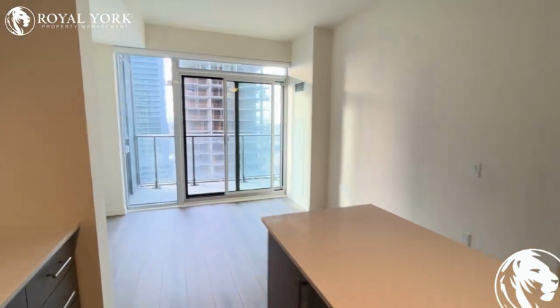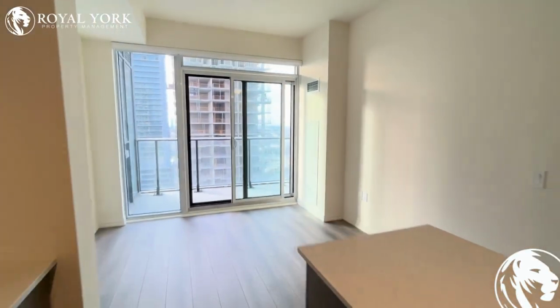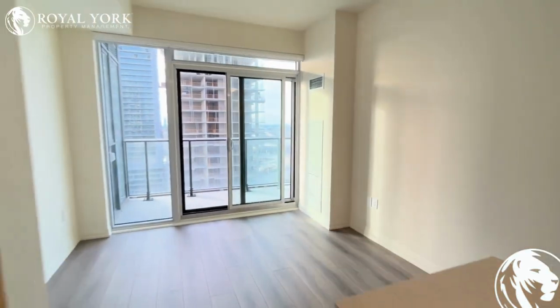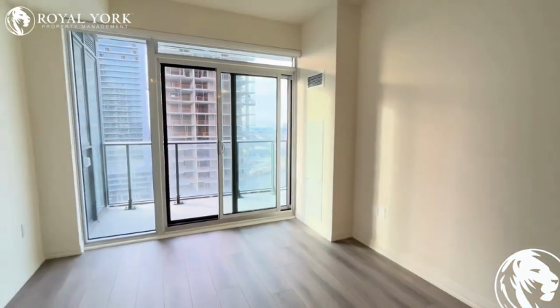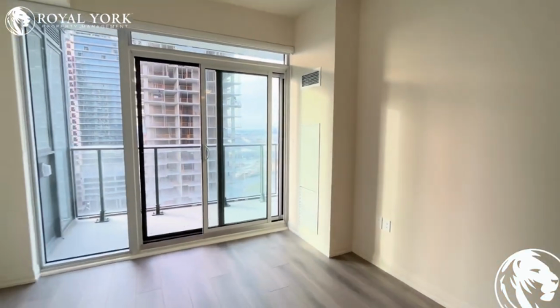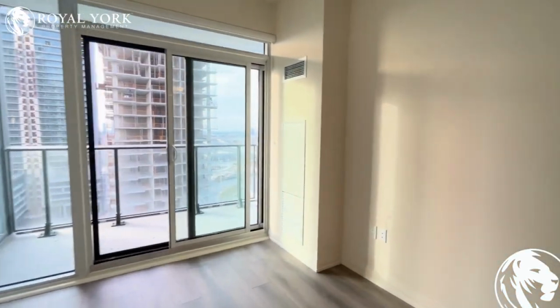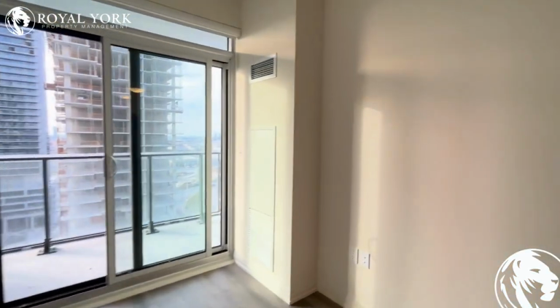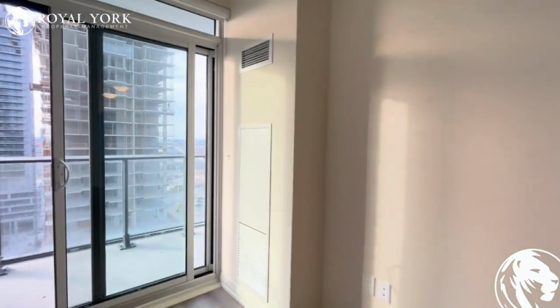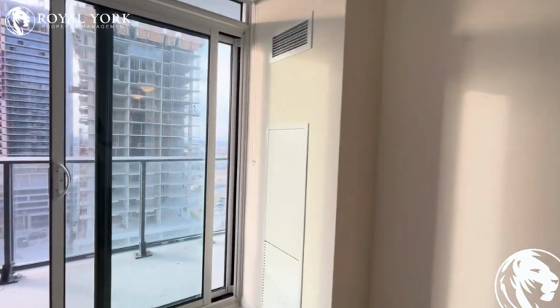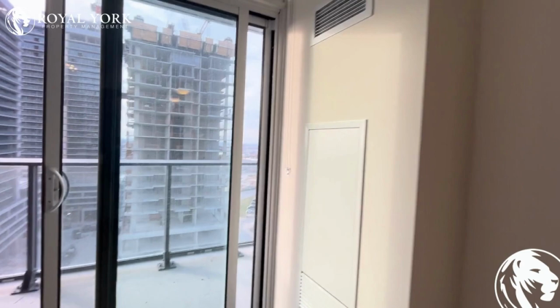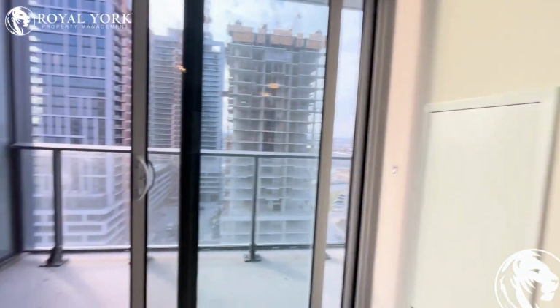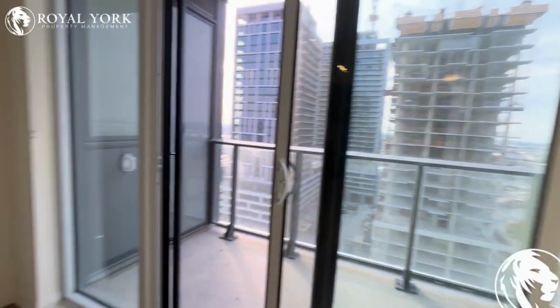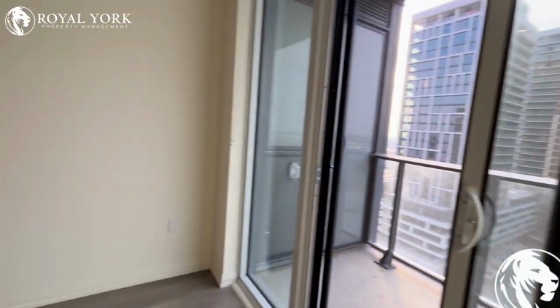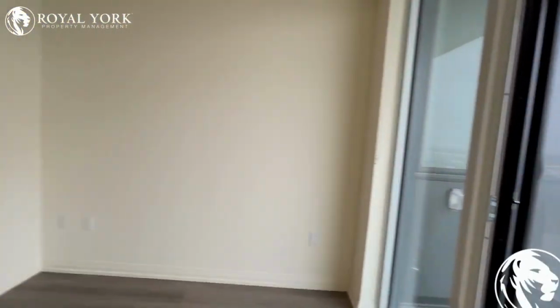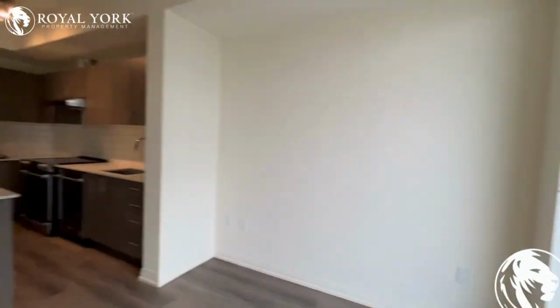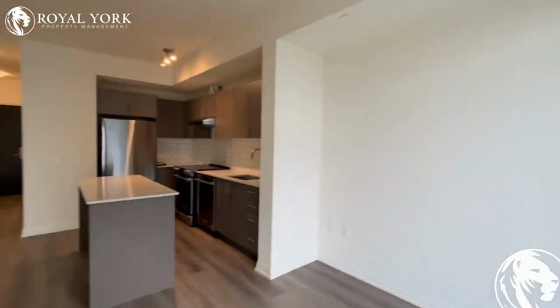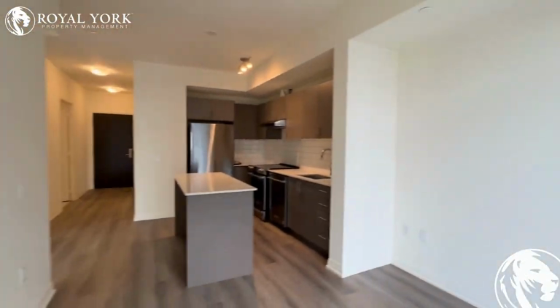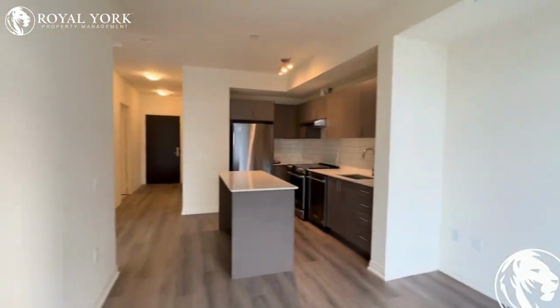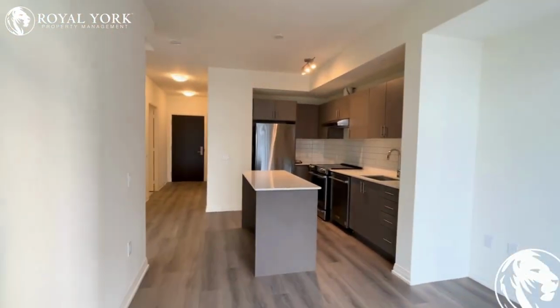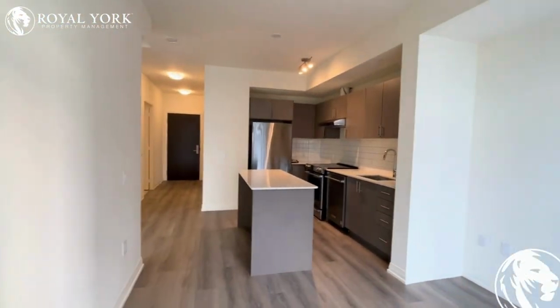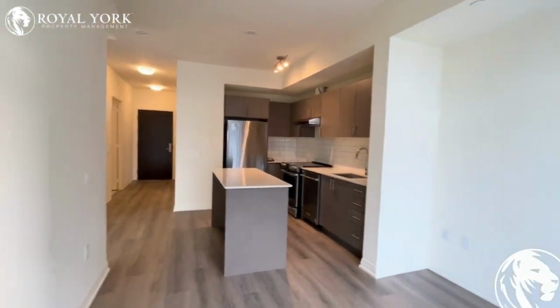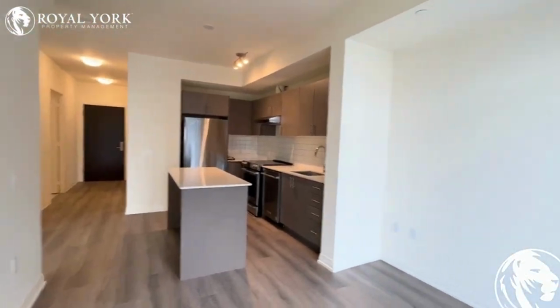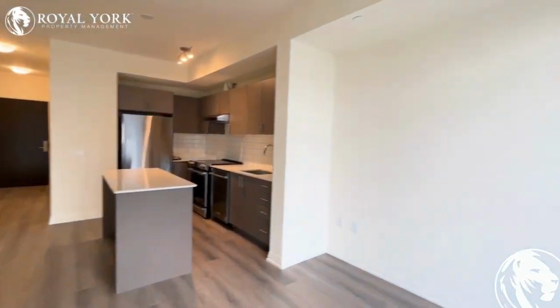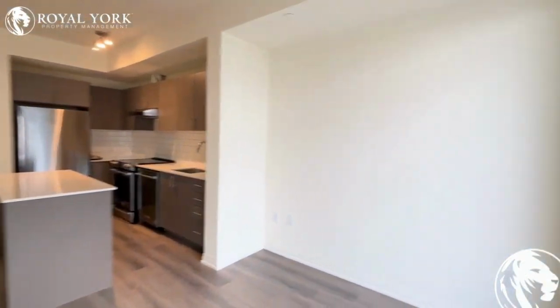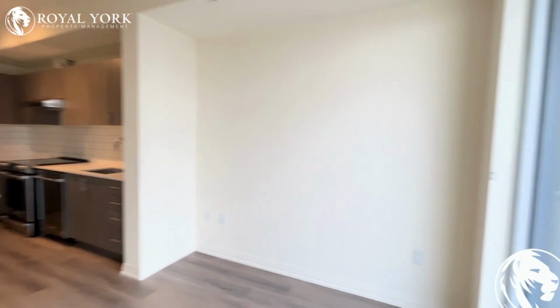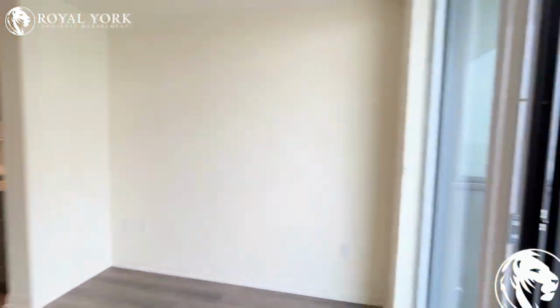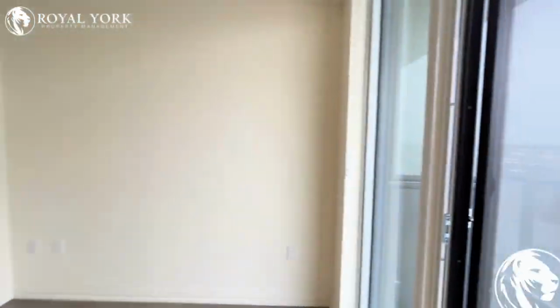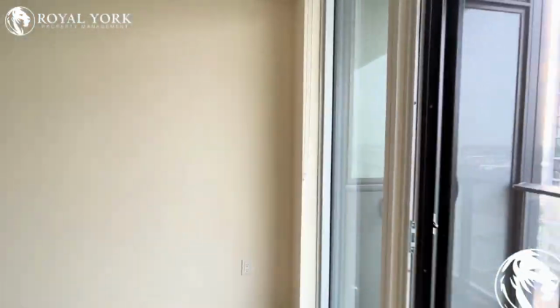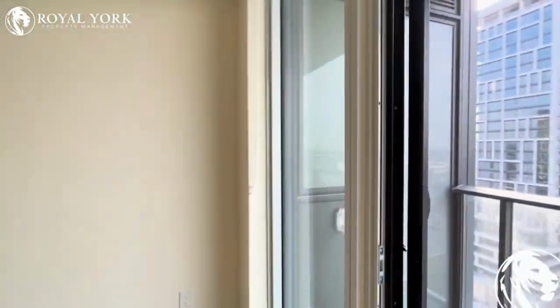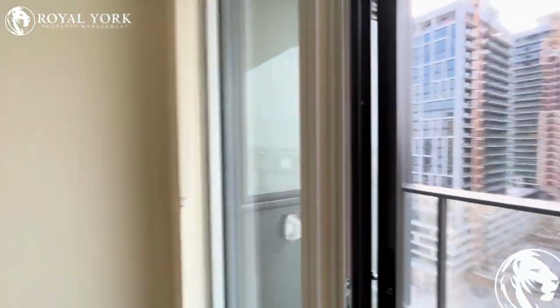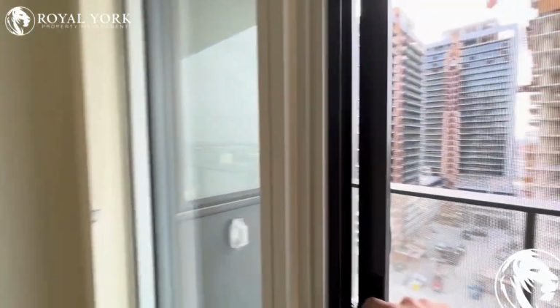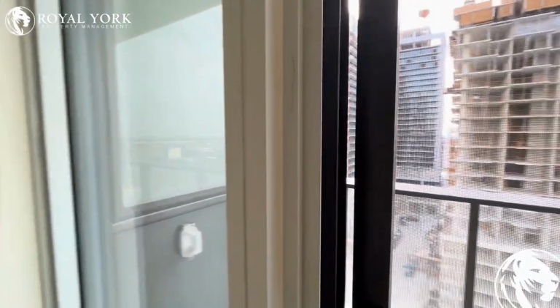Moving along this way, the living room has enough space for a nice-sized couch as well as a TV stand. Absolutely stunning.